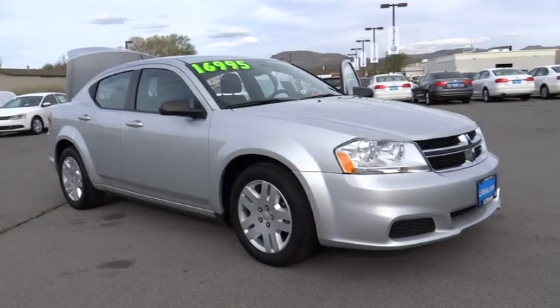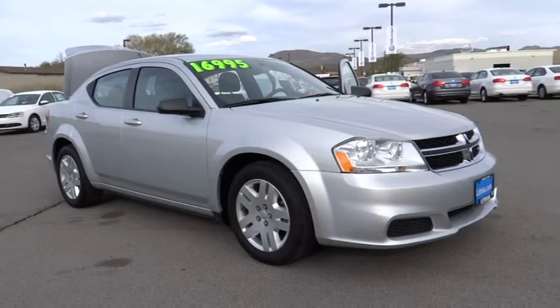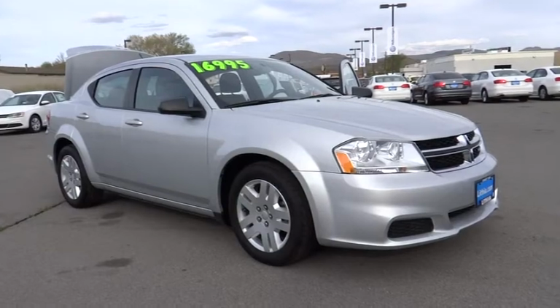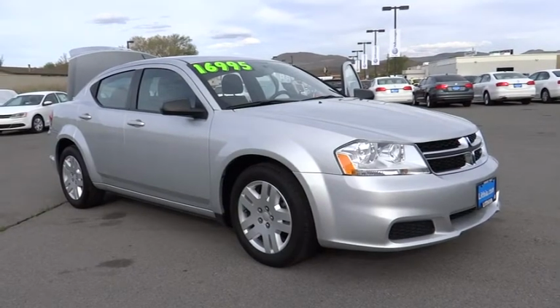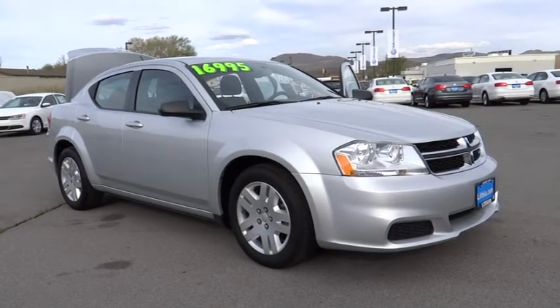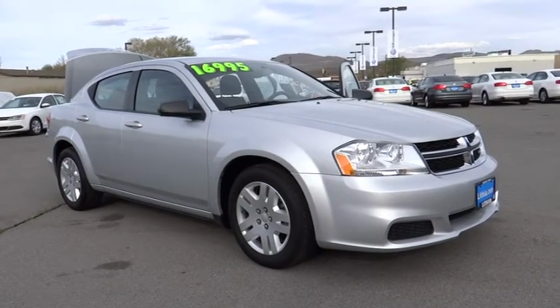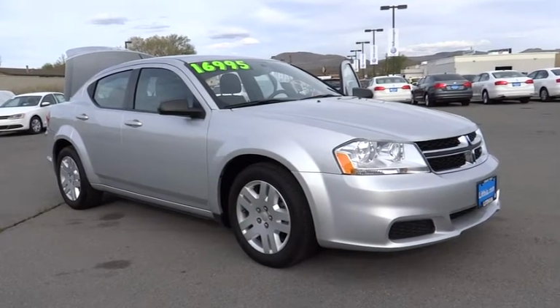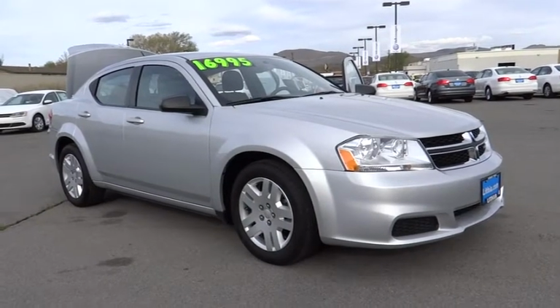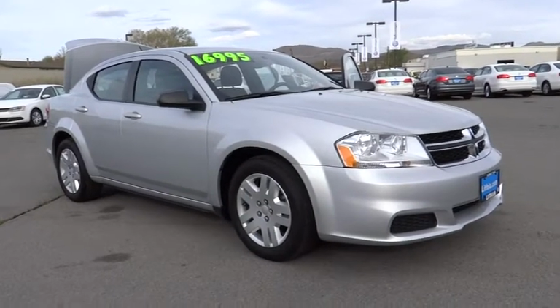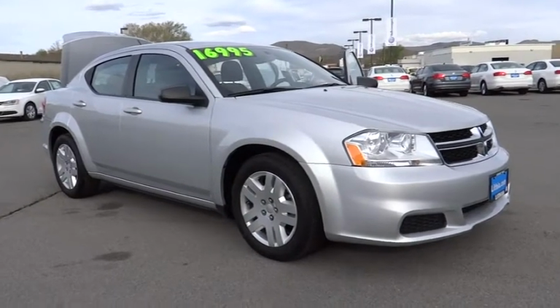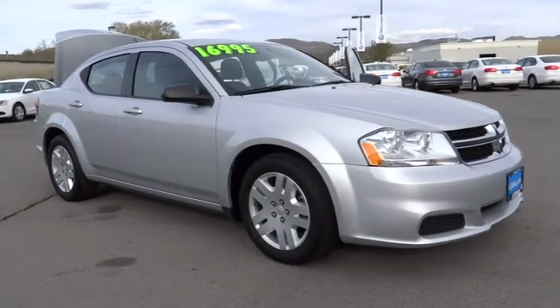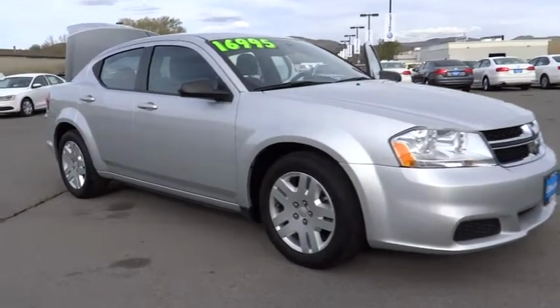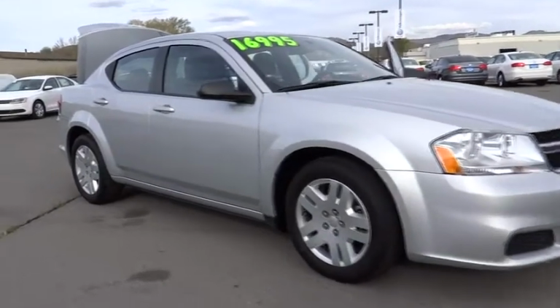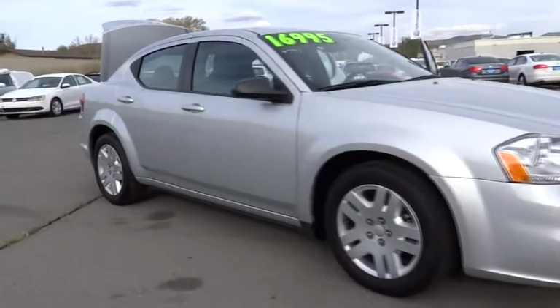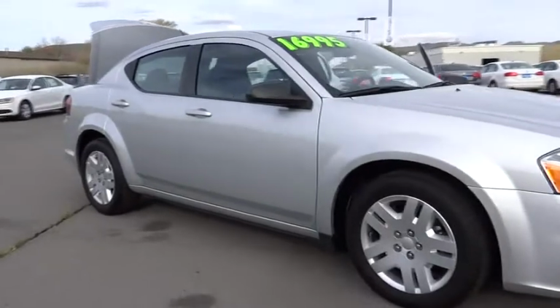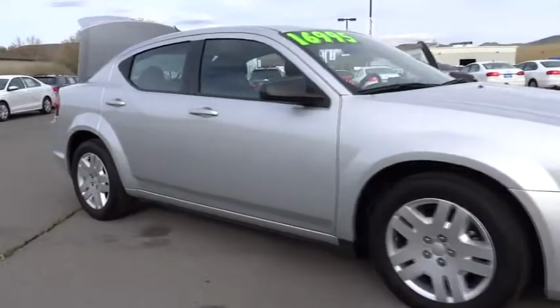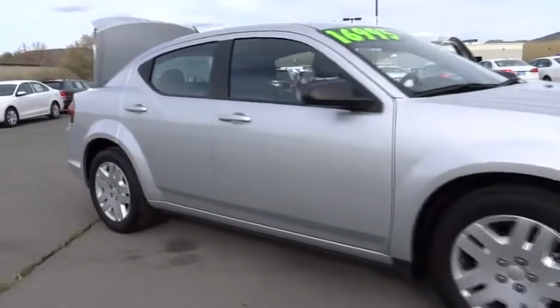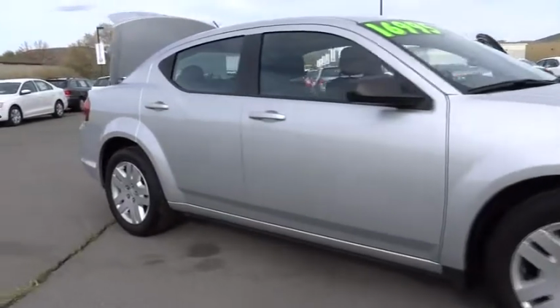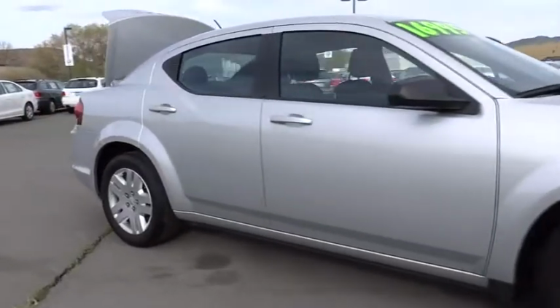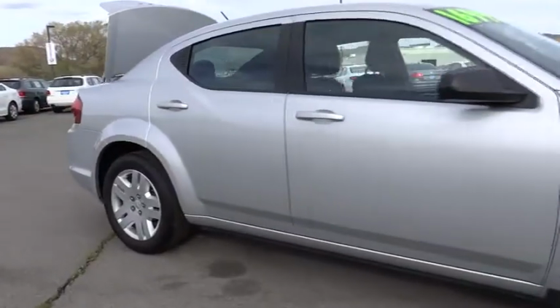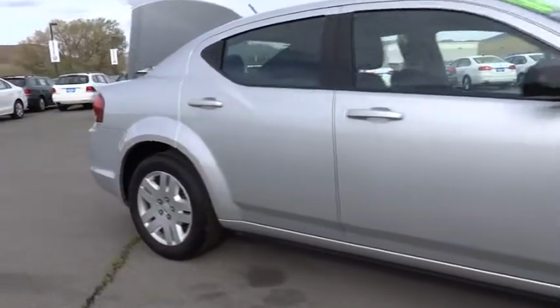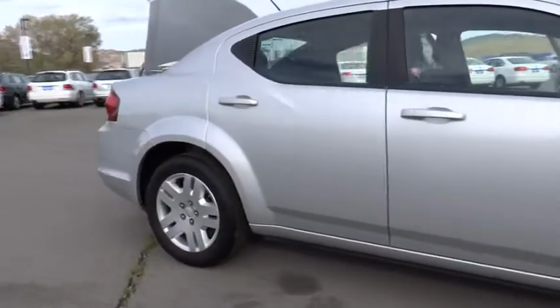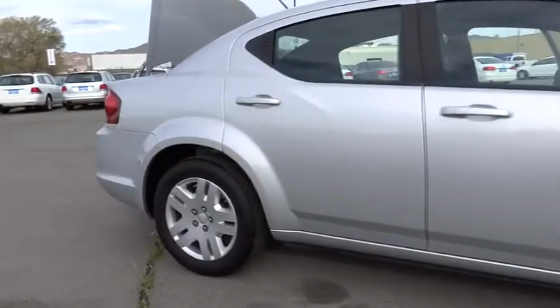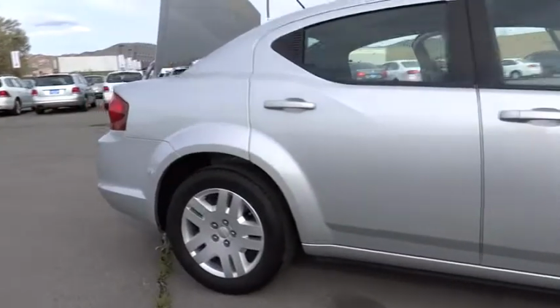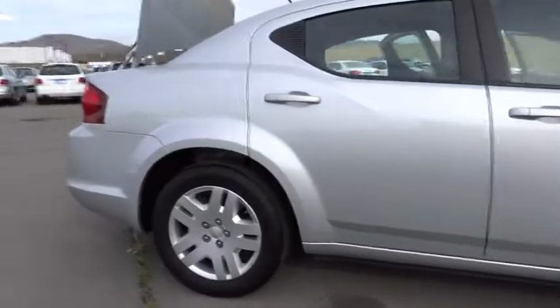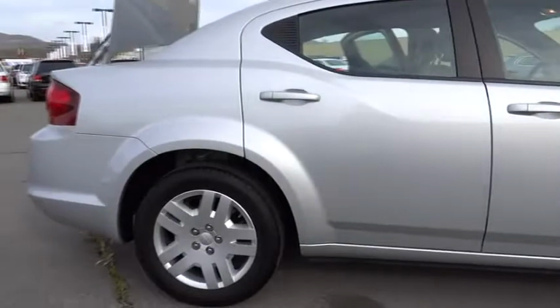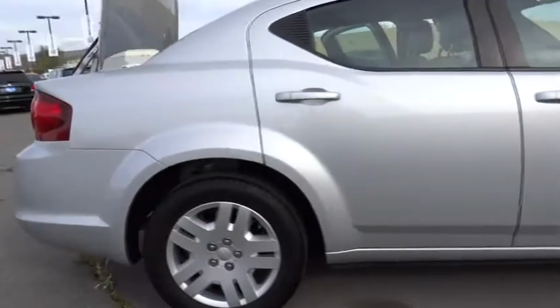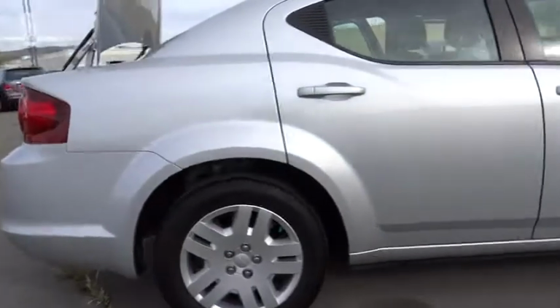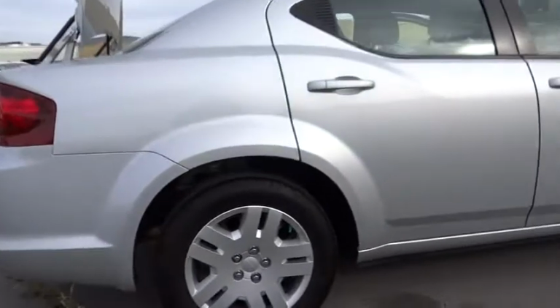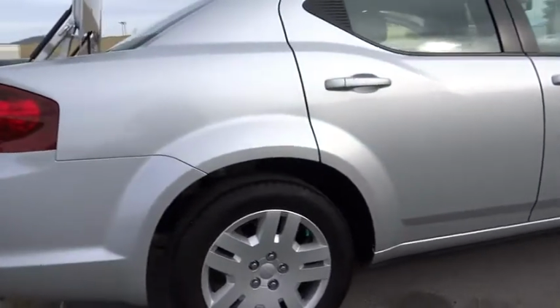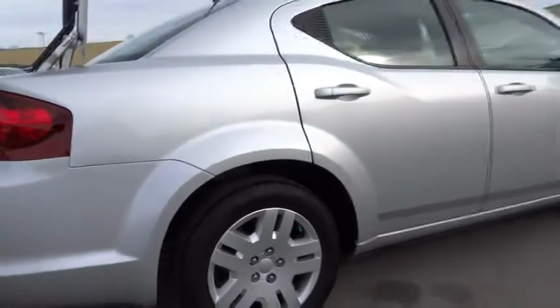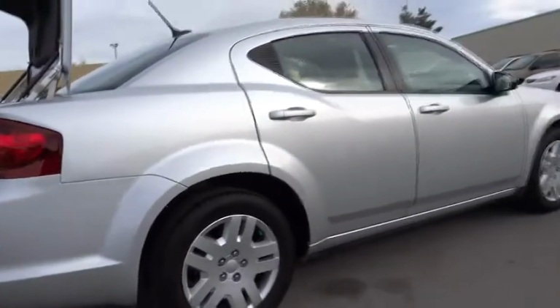2012 Avenger. The Avenger combines strength with fuel efficiency to ensure that its sporty looks do not deceive. Electronic stability control is designed to help you maintain control during inclement driving conditions.